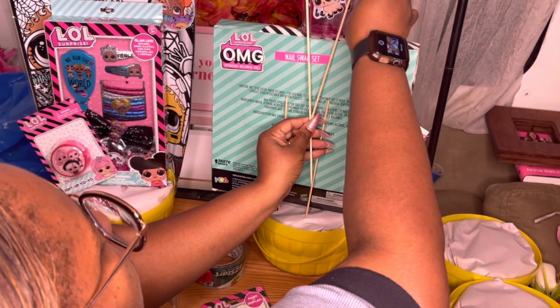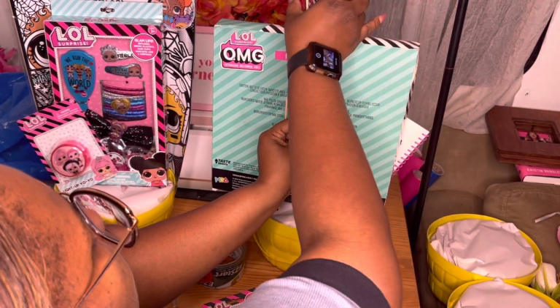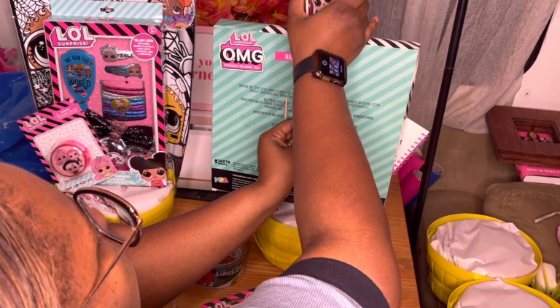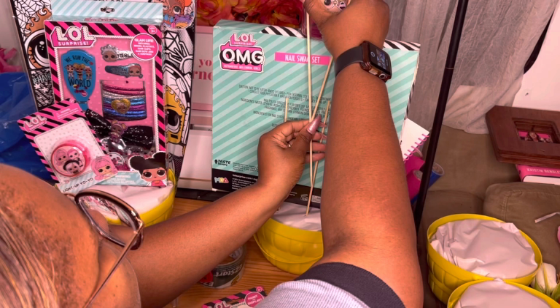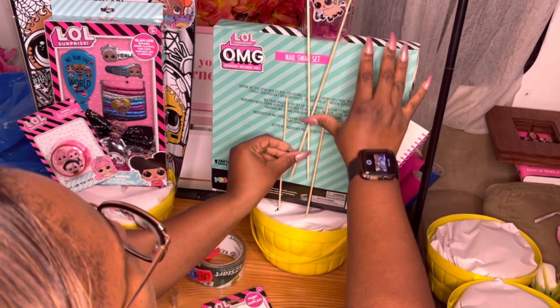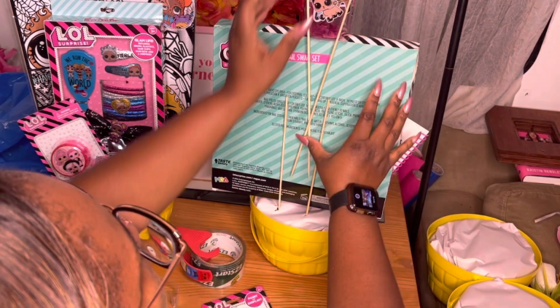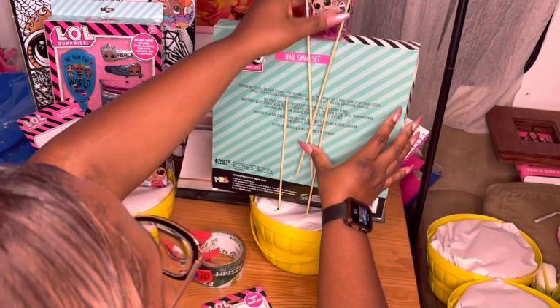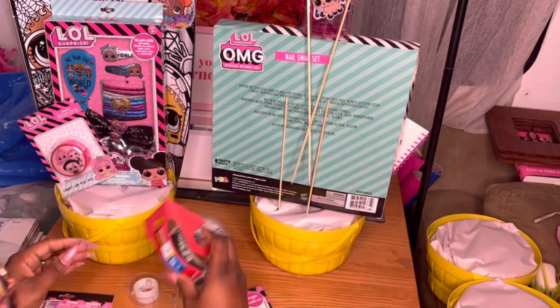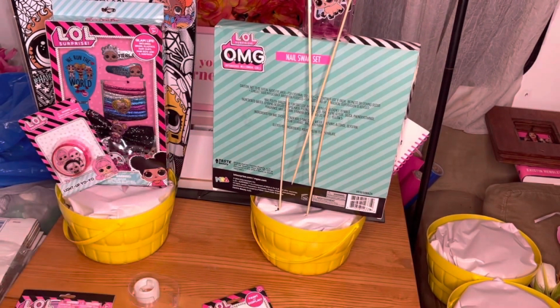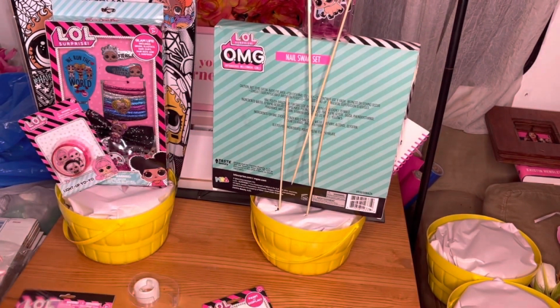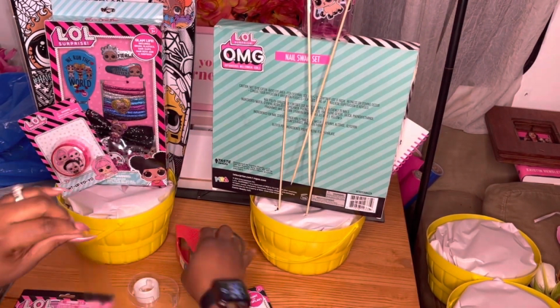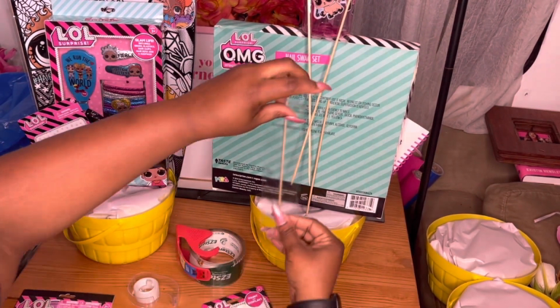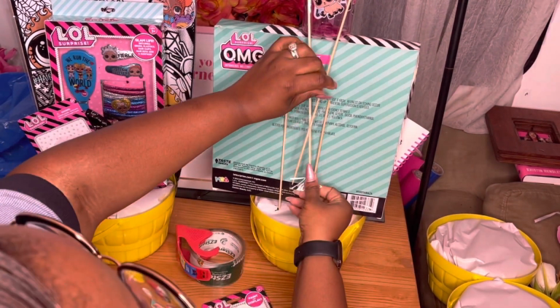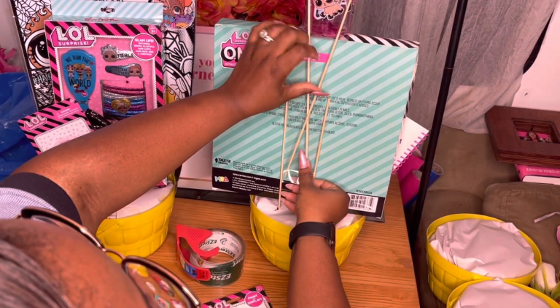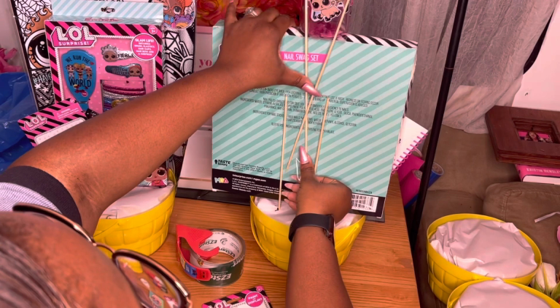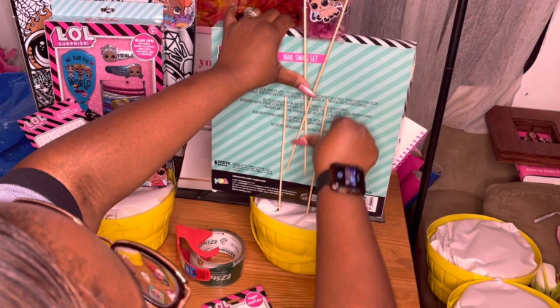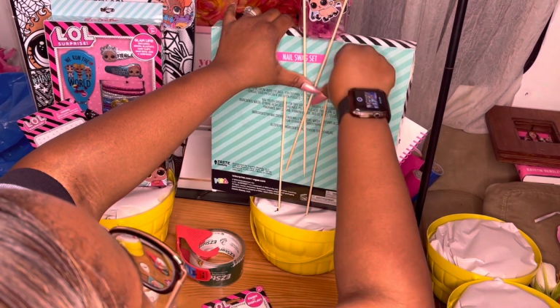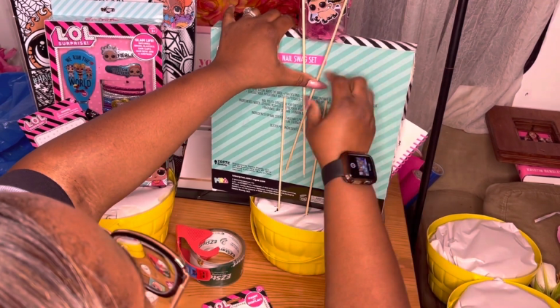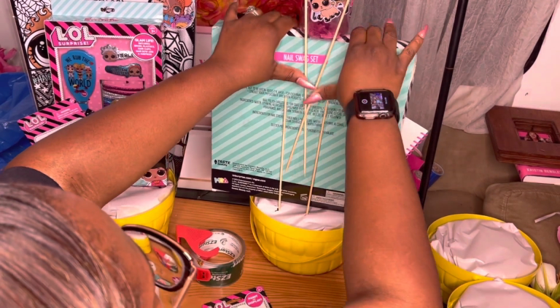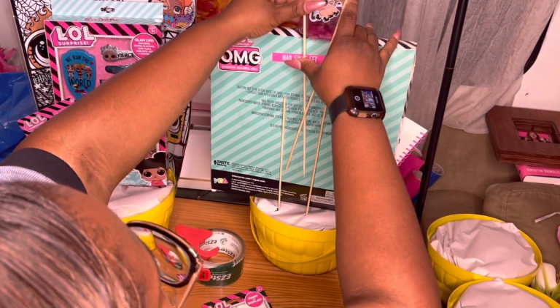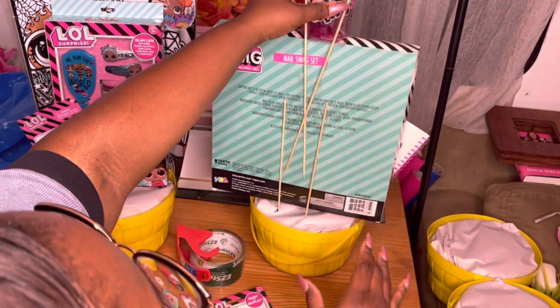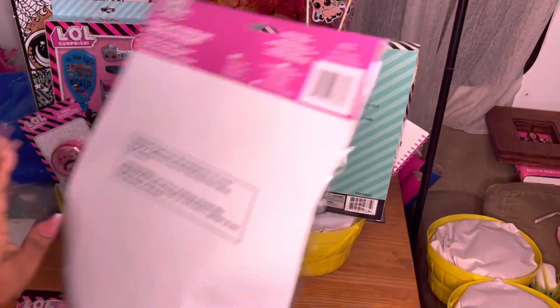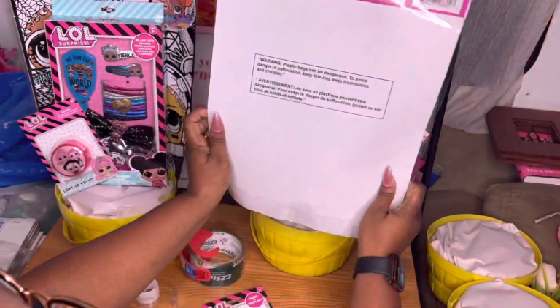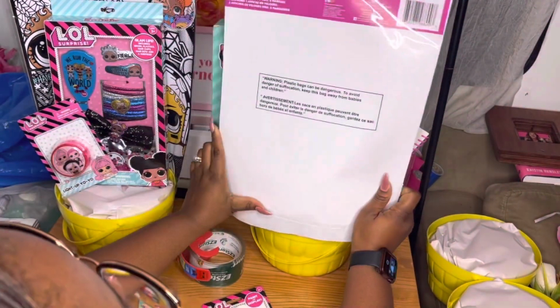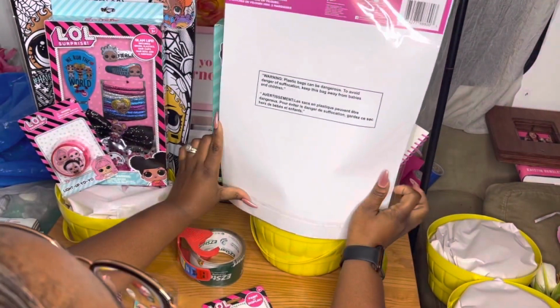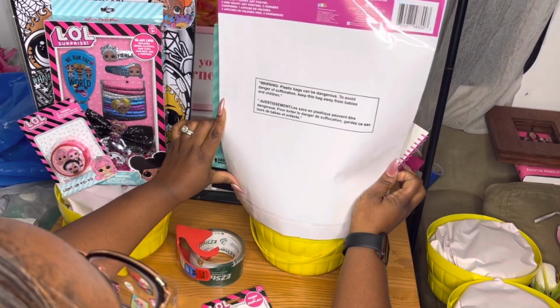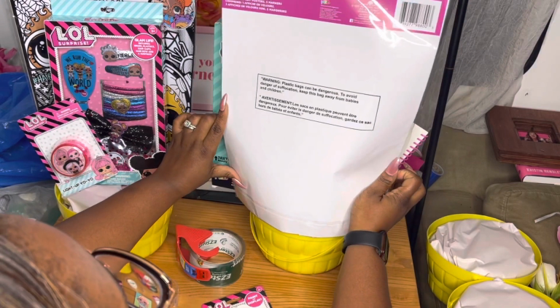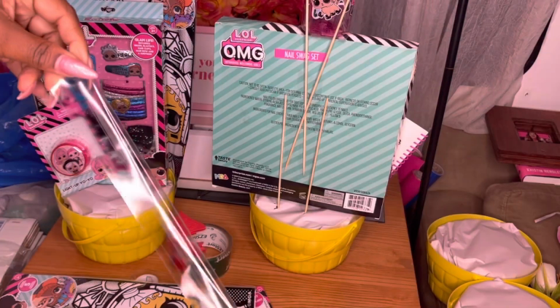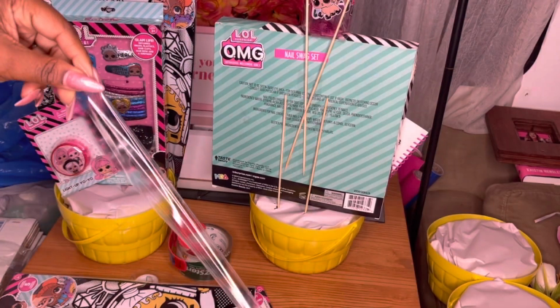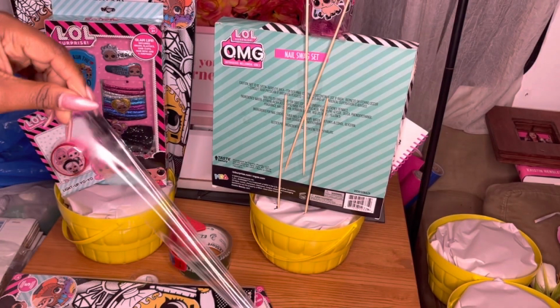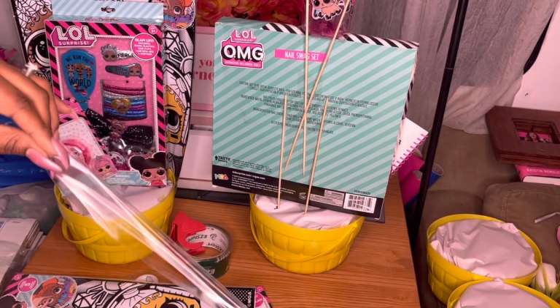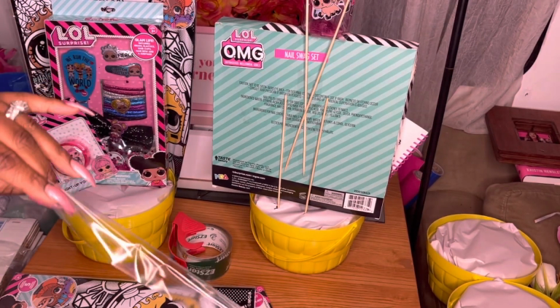I'm going to go ahead and secure this cup to the top and crisscross it so that it can hold it properly and securely. Then I'm going to tape the back of the skewers to the back of the nail set.